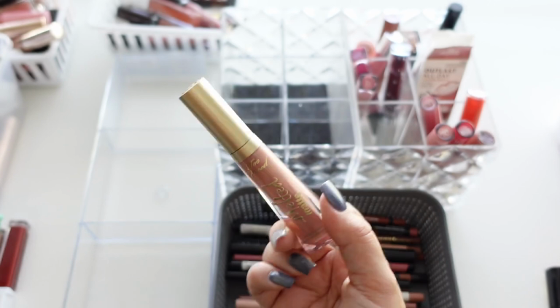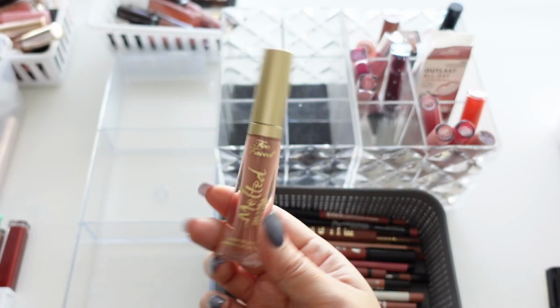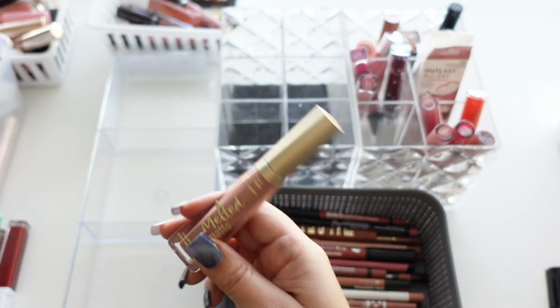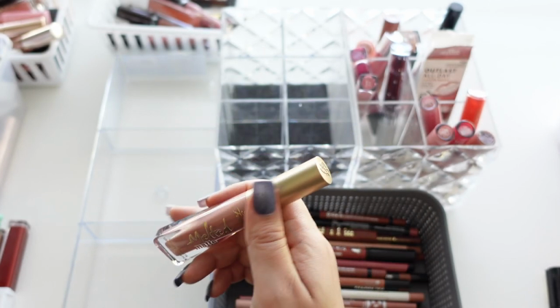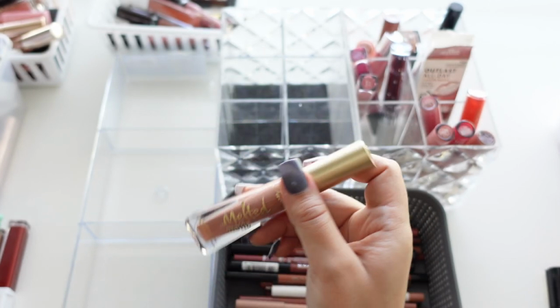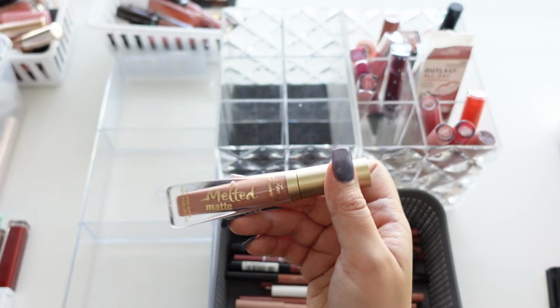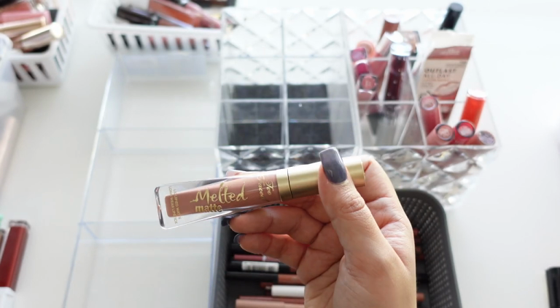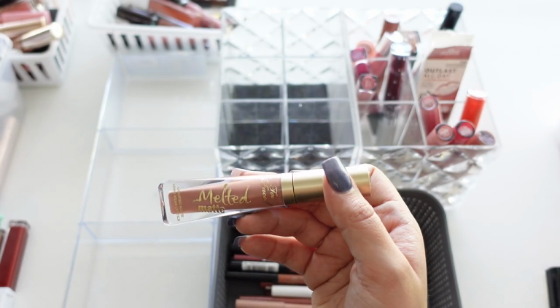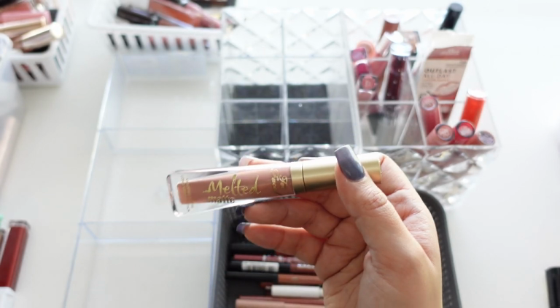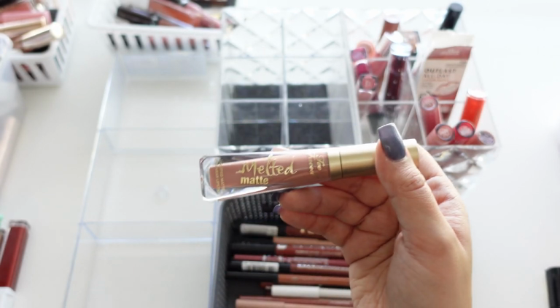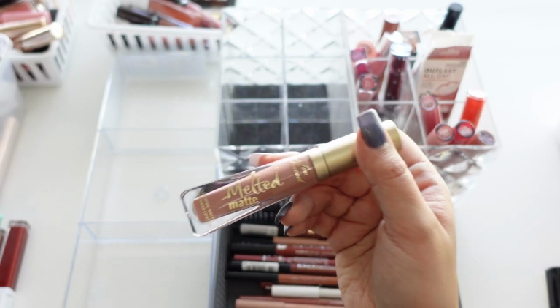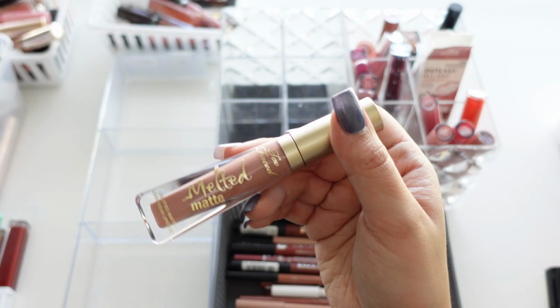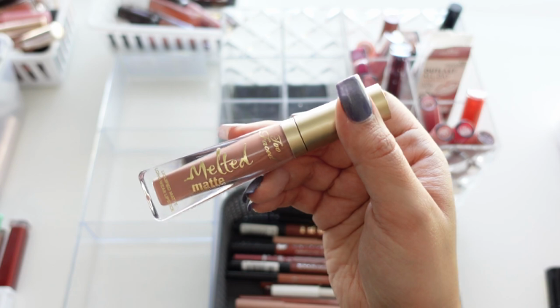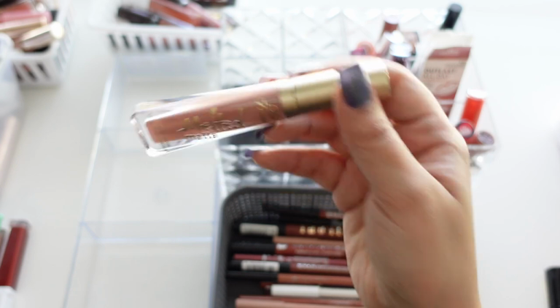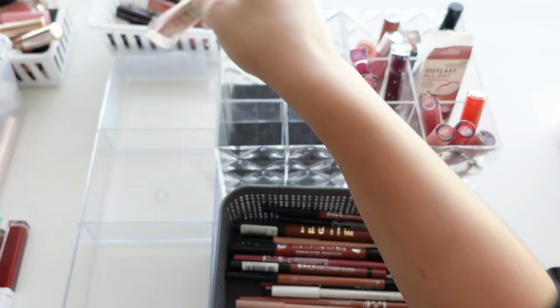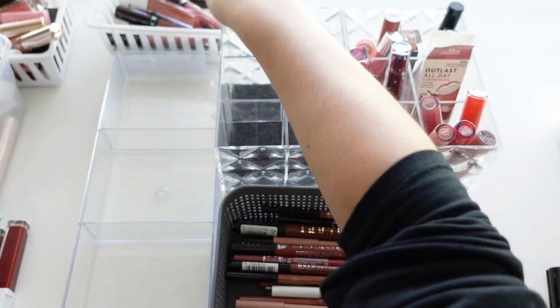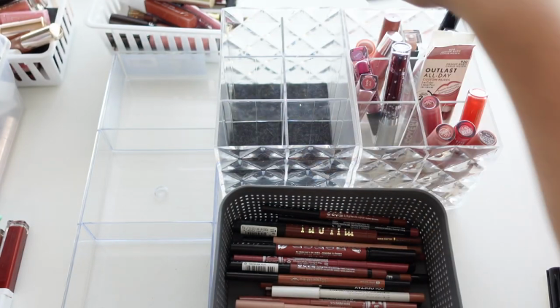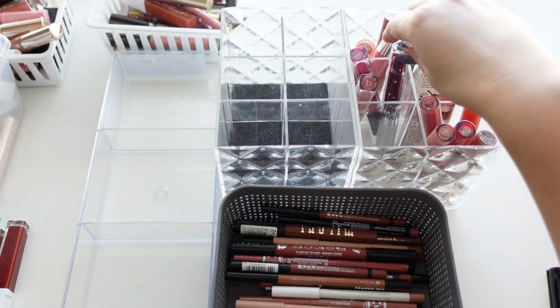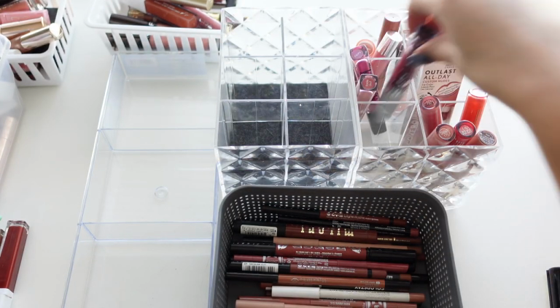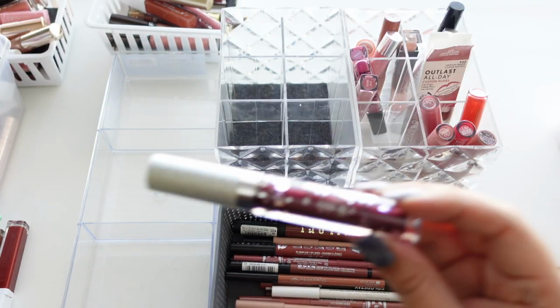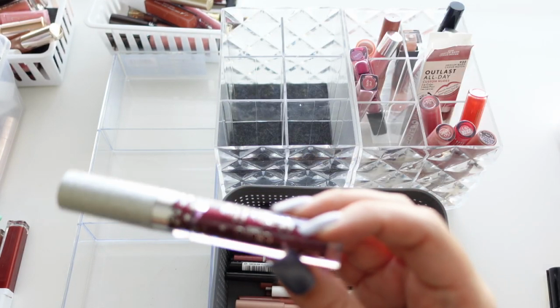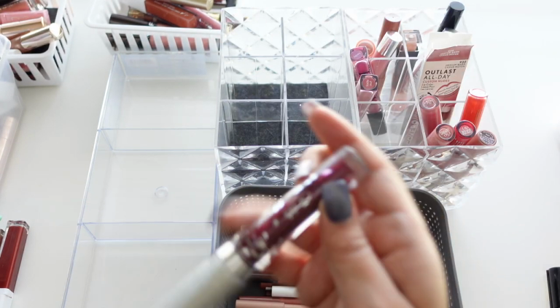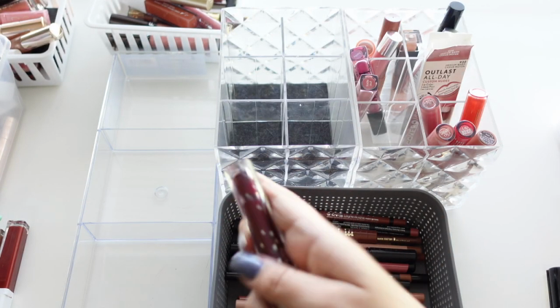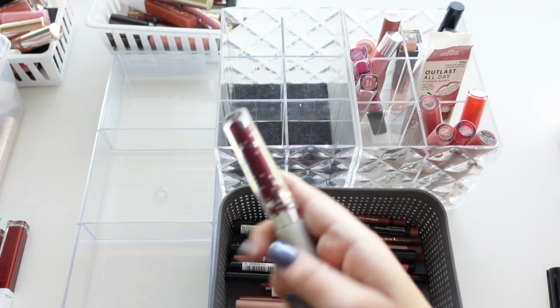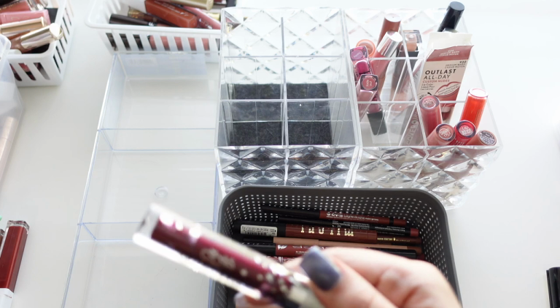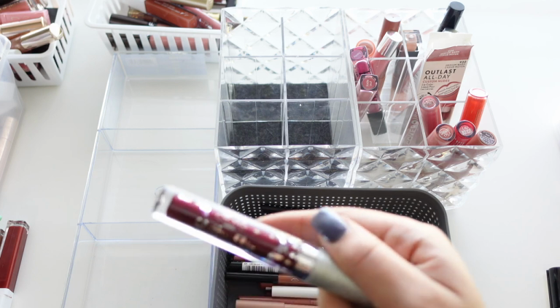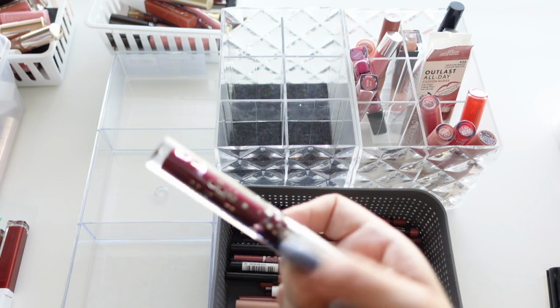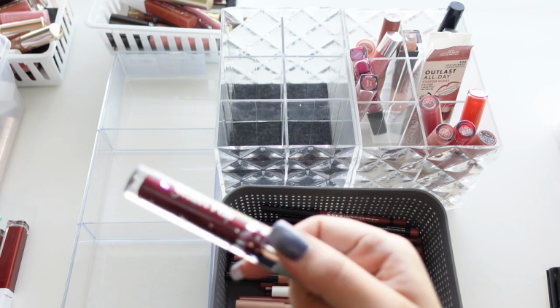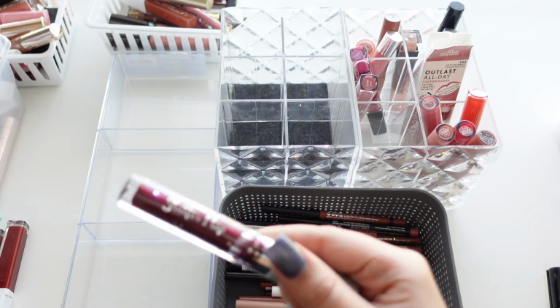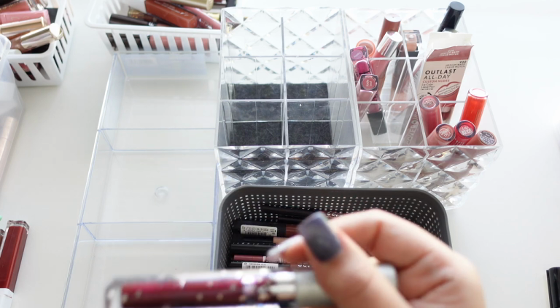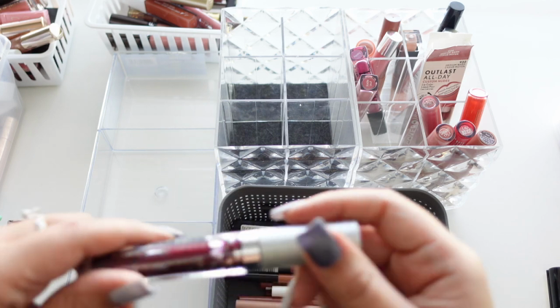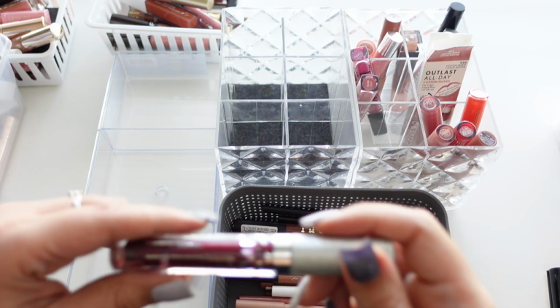This is a Too Faced Melted Matte in Cool Girl — I think I bought it on like a 21 Days of Beauty sale thinking I was going to wear it, but I don't really wear that type of lipstick. This is so old.